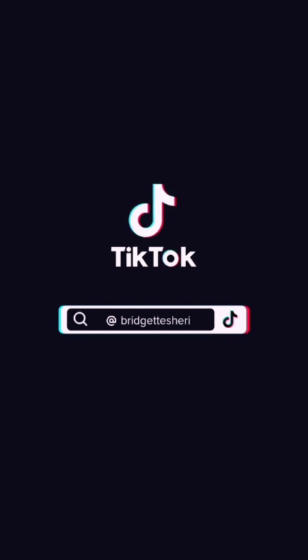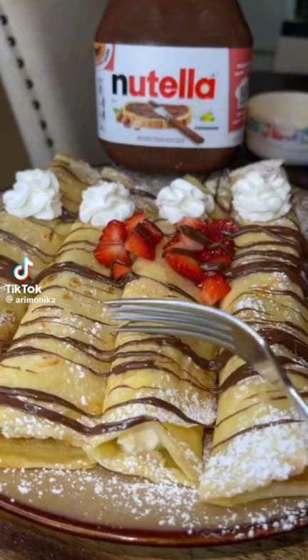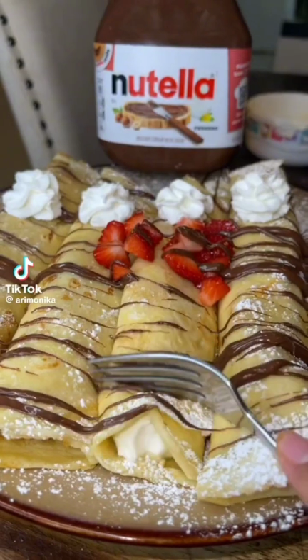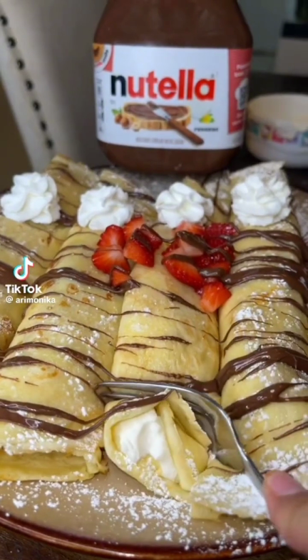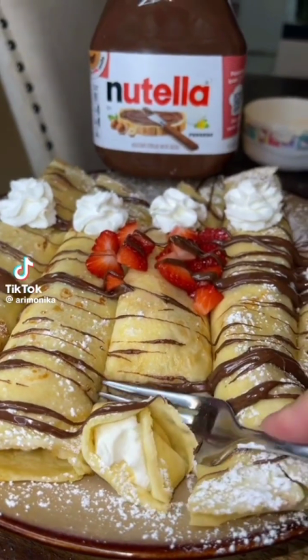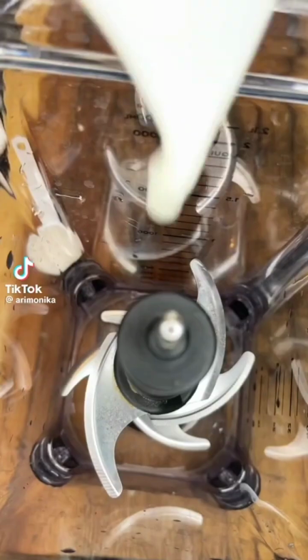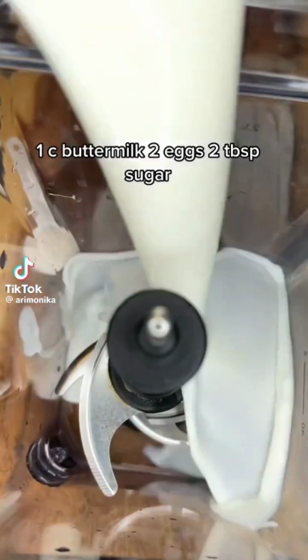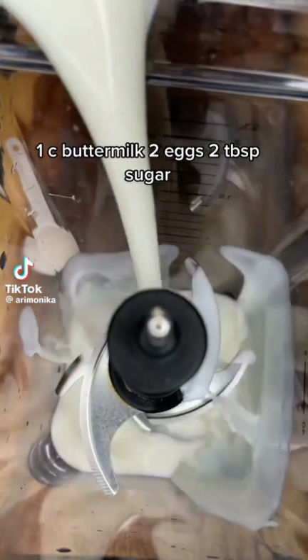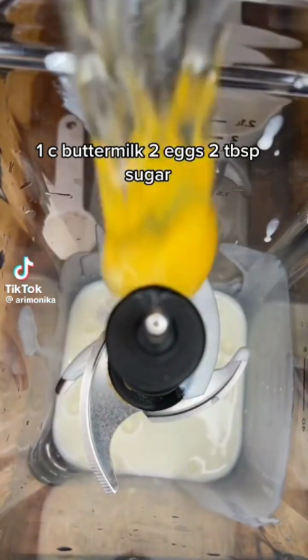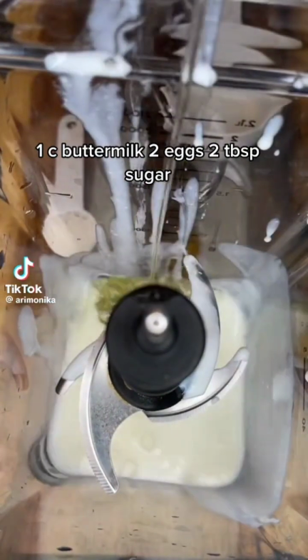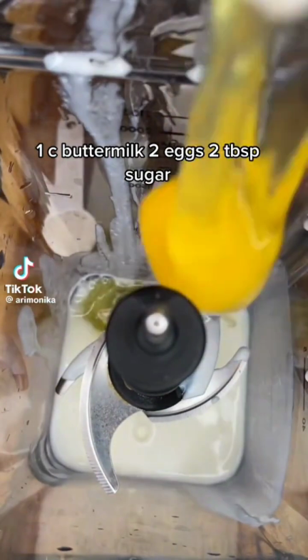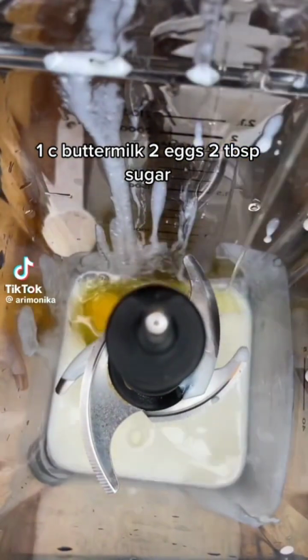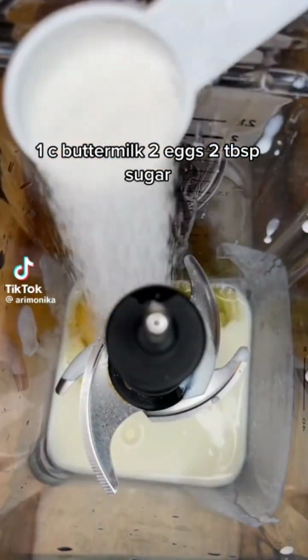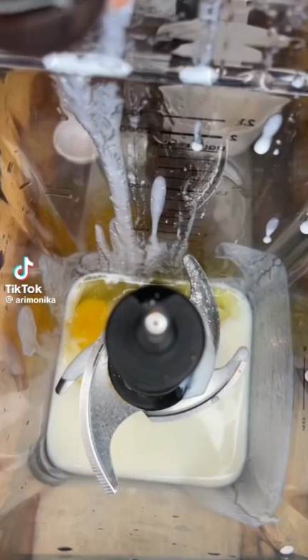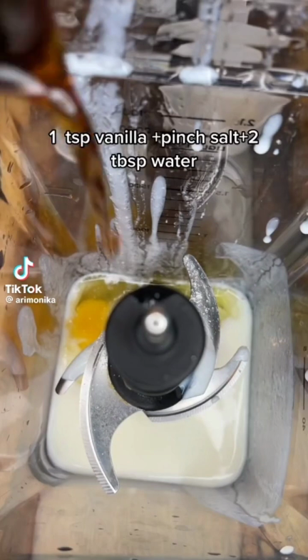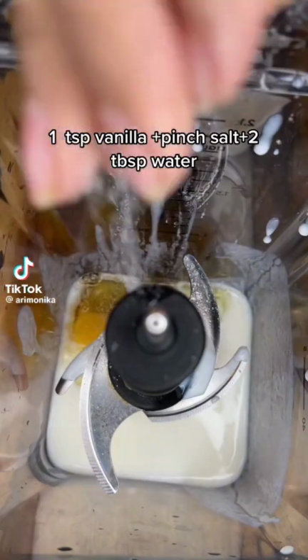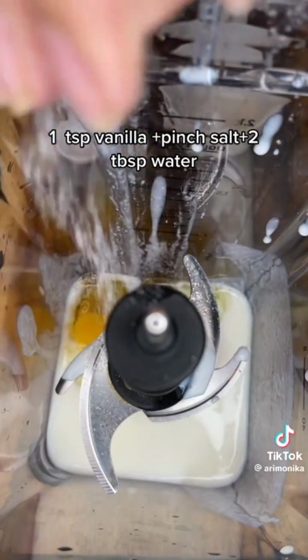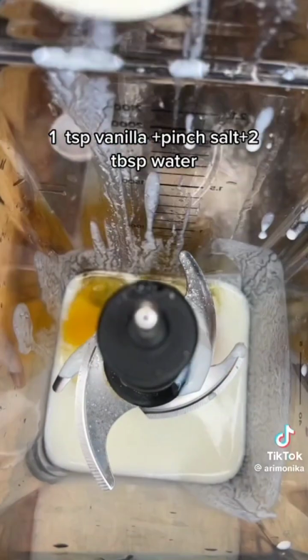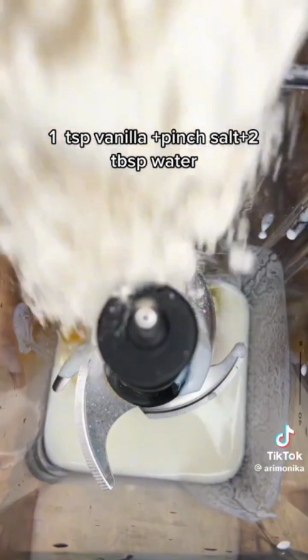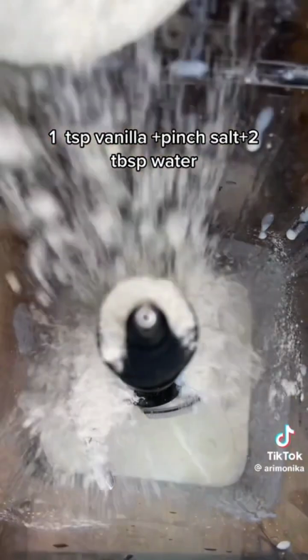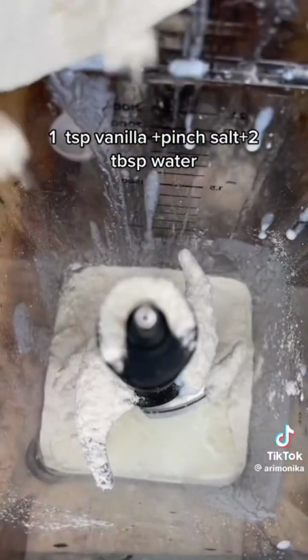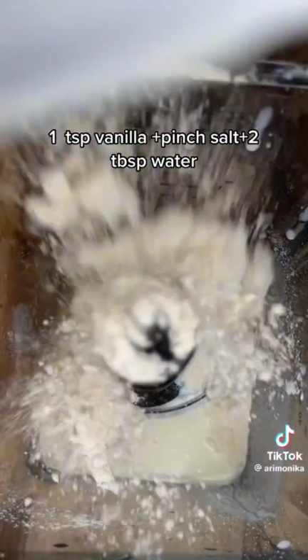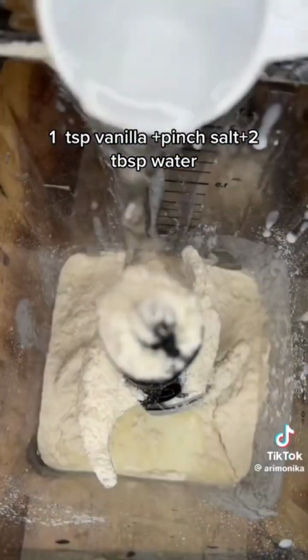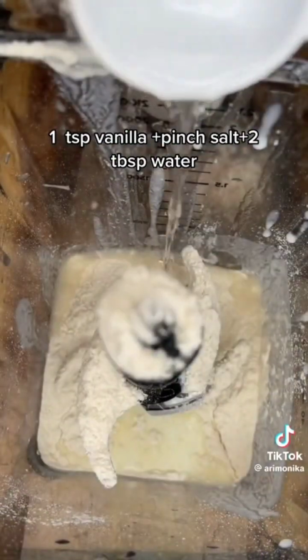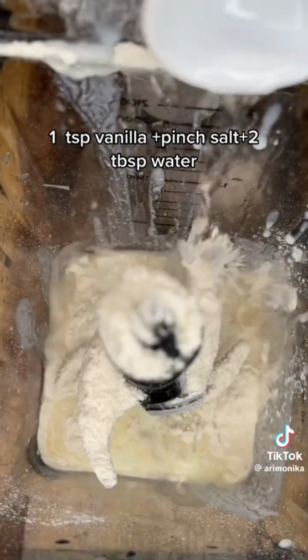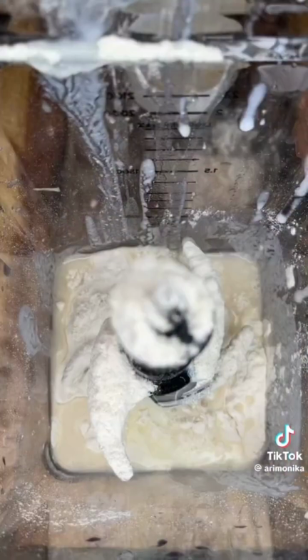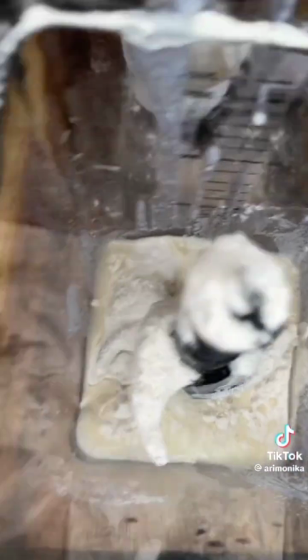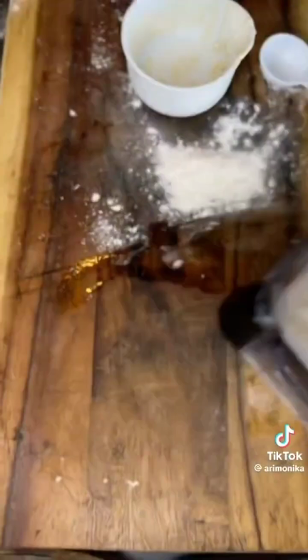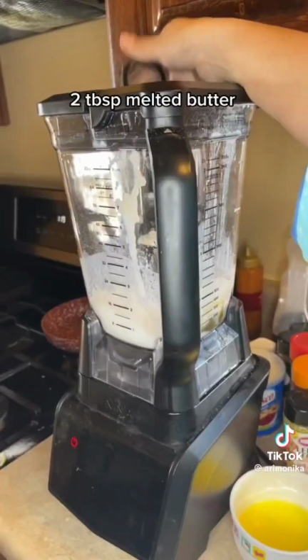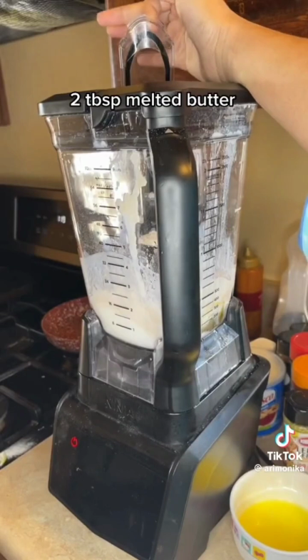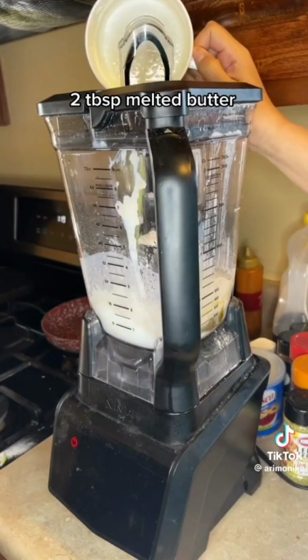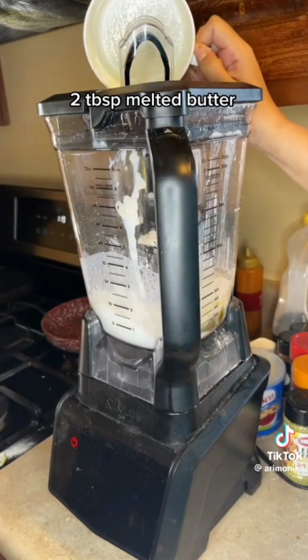I'm going to teach you how to make the best crepes. You'll need buttermilk, eggs, sugar, vanilla, a little pinch of salt, and some flour. Add a little bit of water to thin it out, and then pop it in your blender.